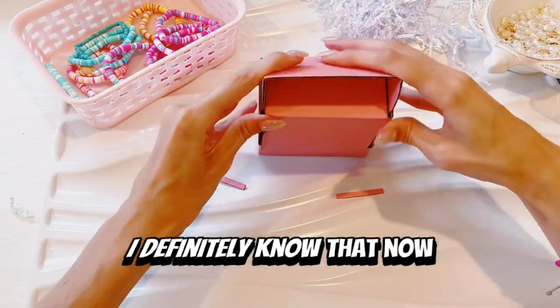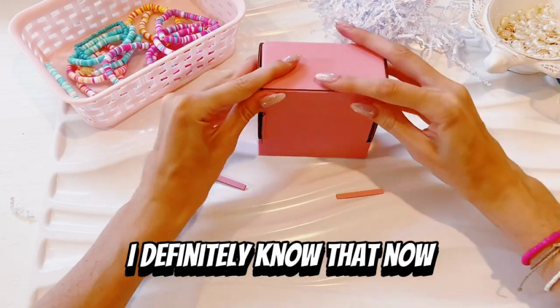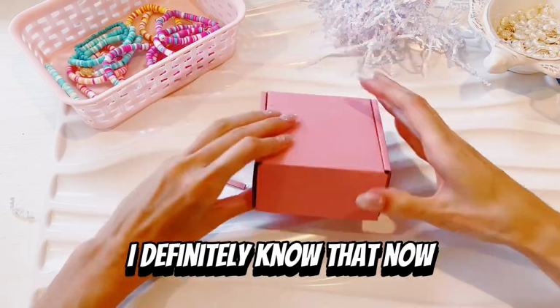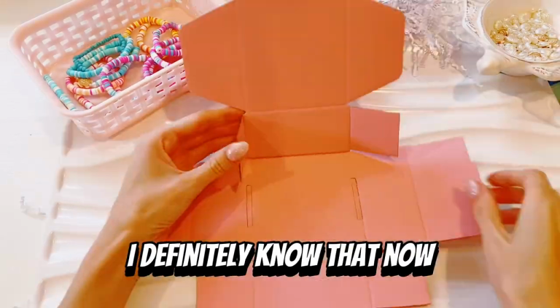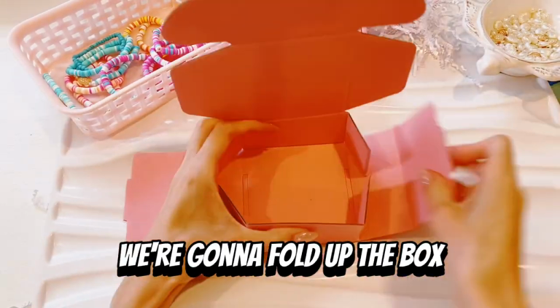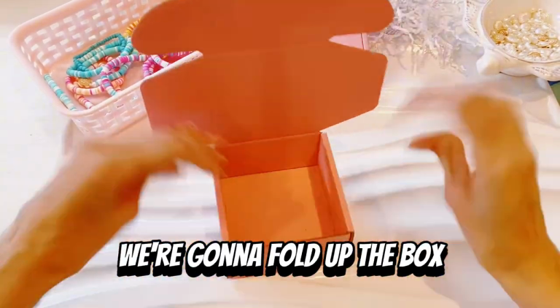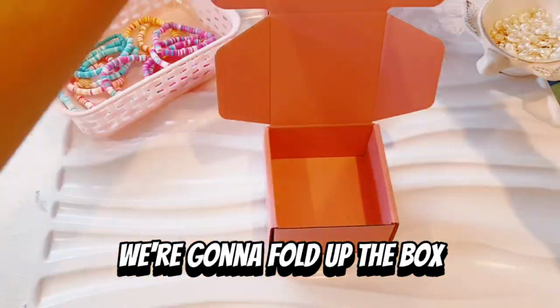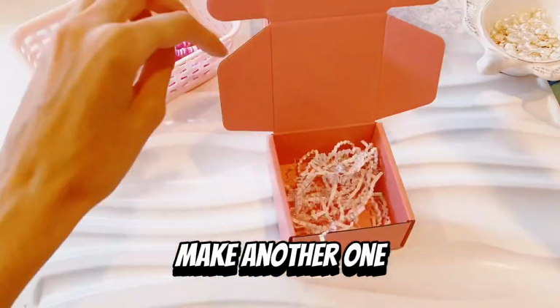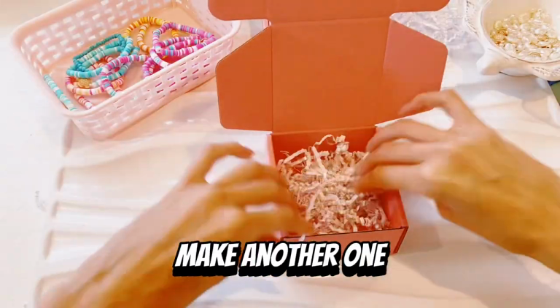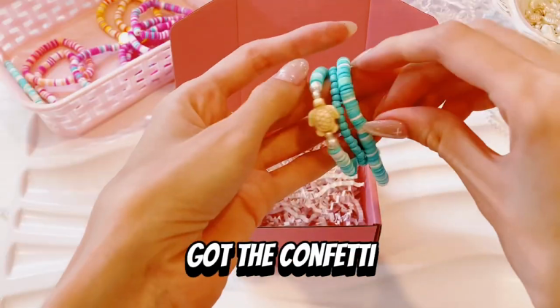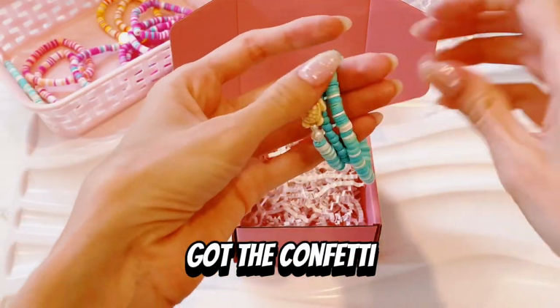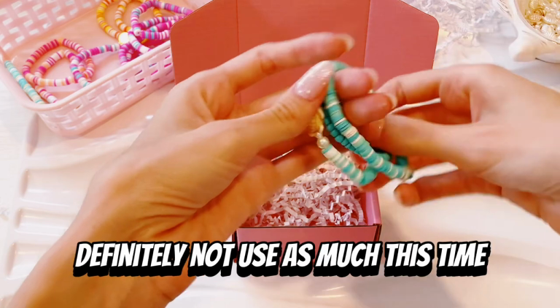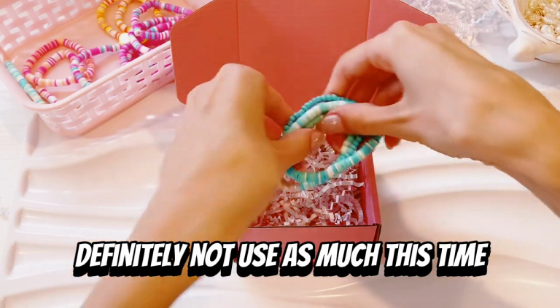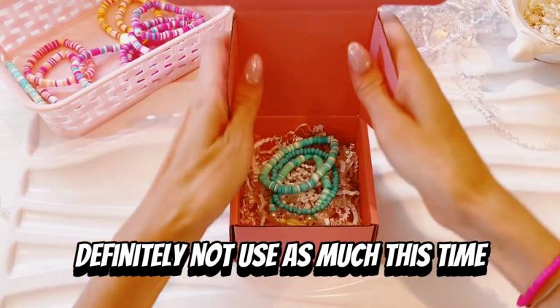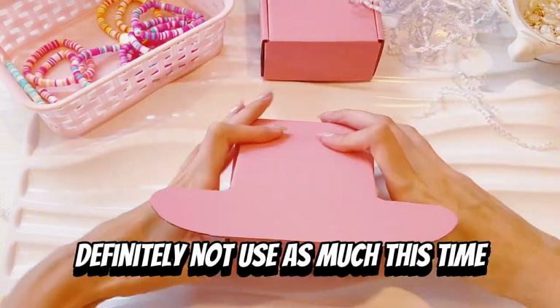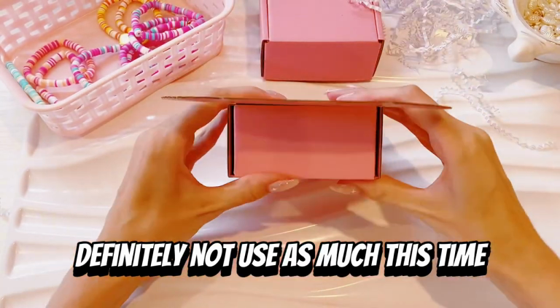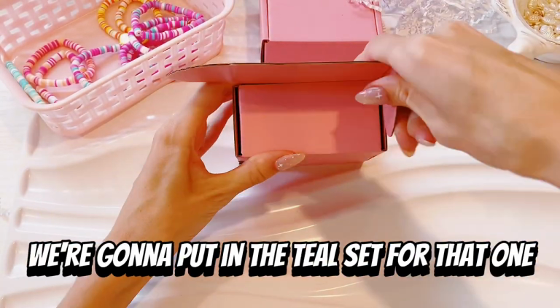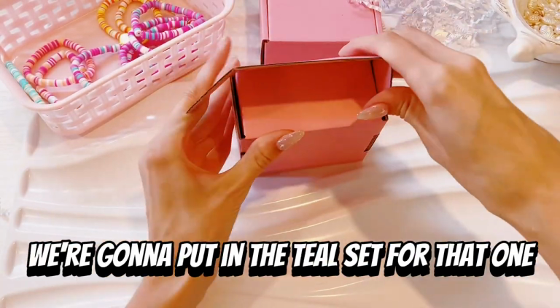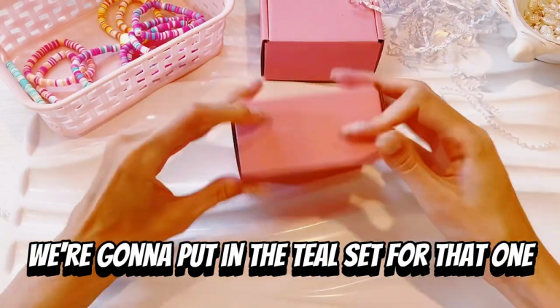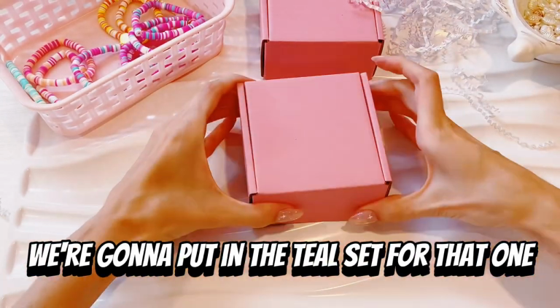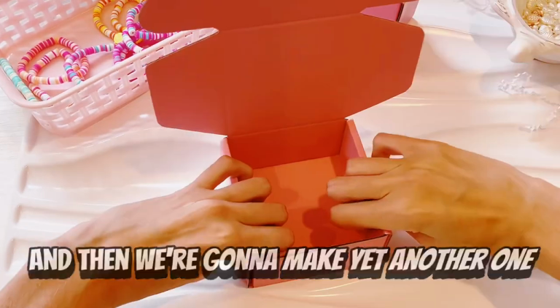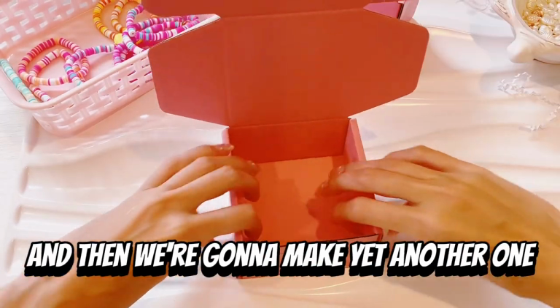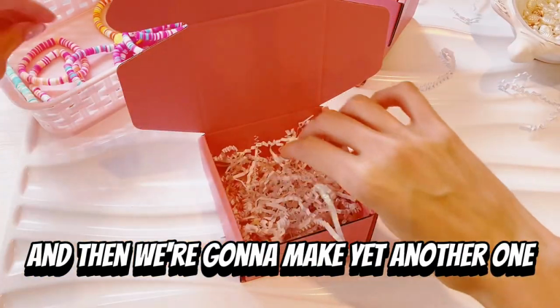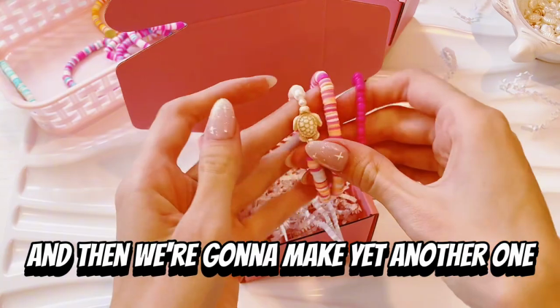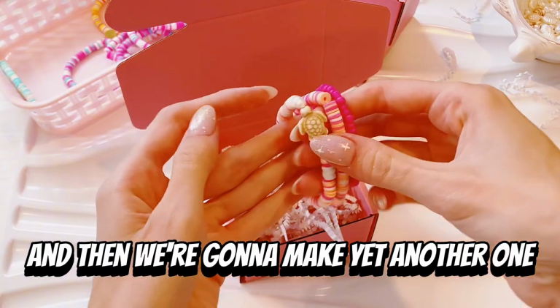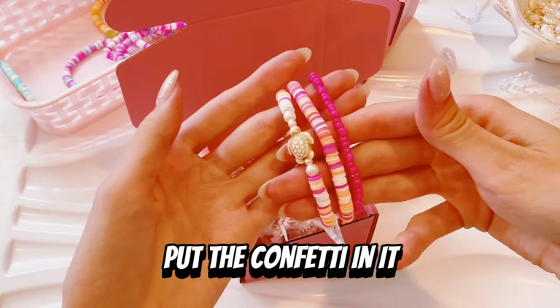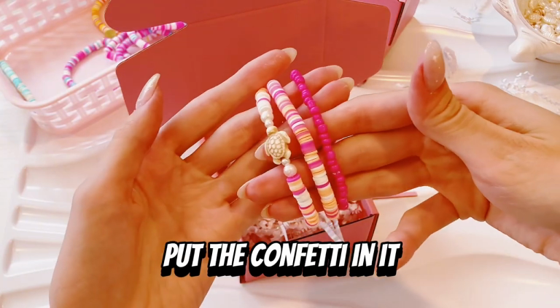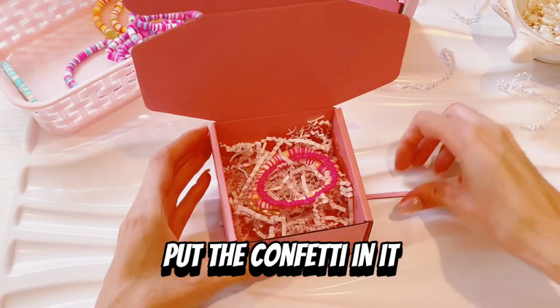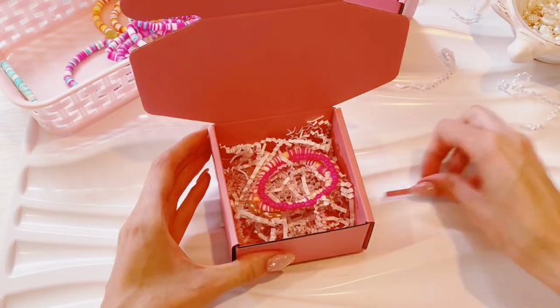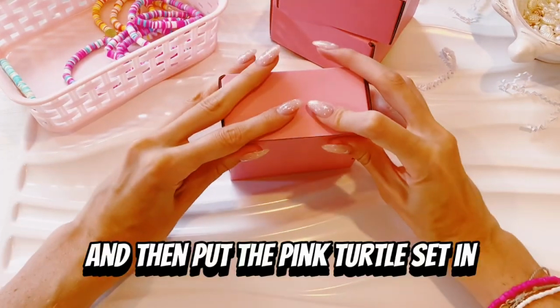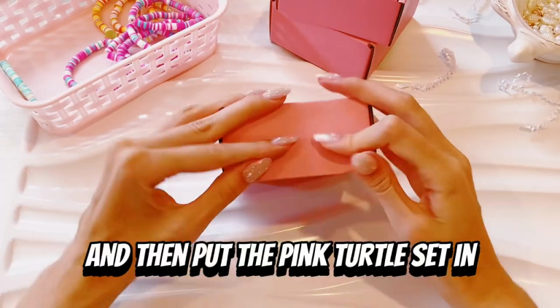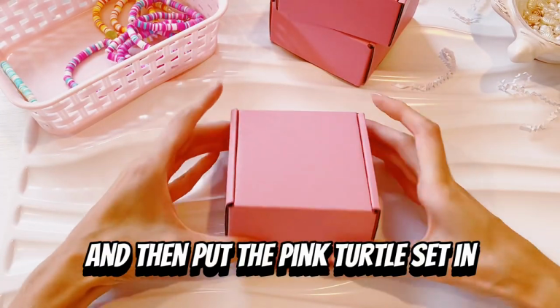I definitely know that now. But we're going to fold up the box, make another one, grab the confetti — definitely not use as much this time. We're going to put in the teal set for that one, and then make yet another one, put the confetti in it, and then put the pink turtle set in.